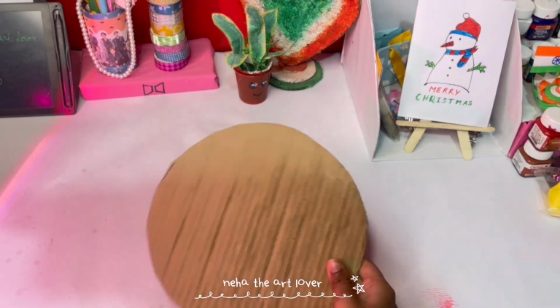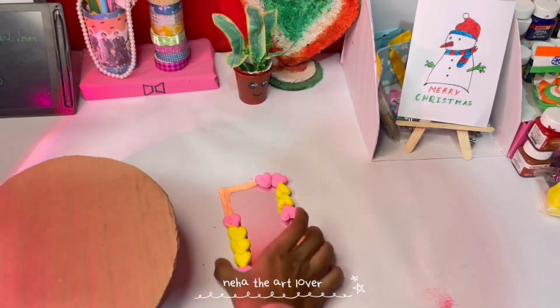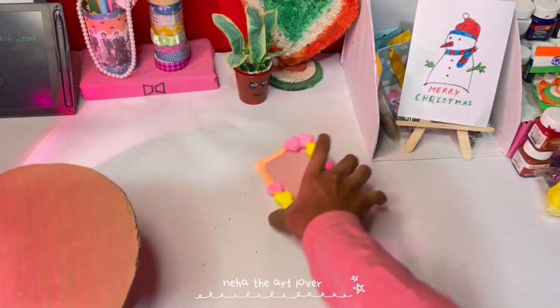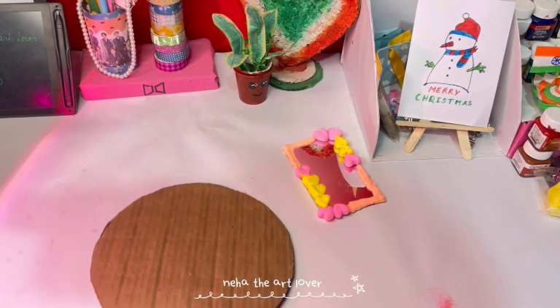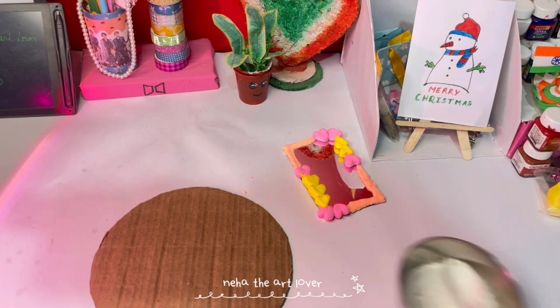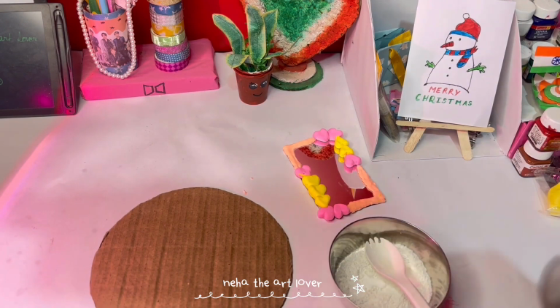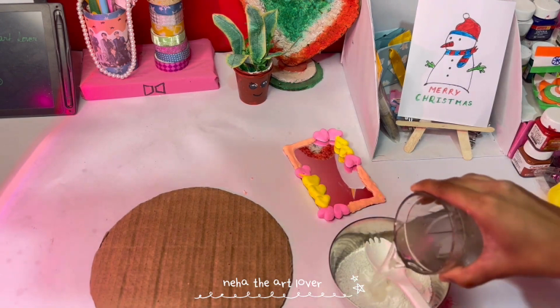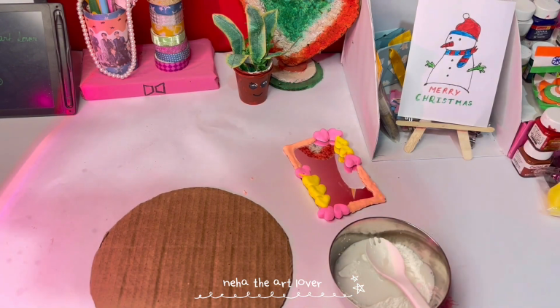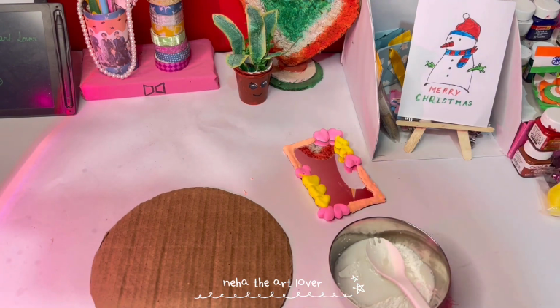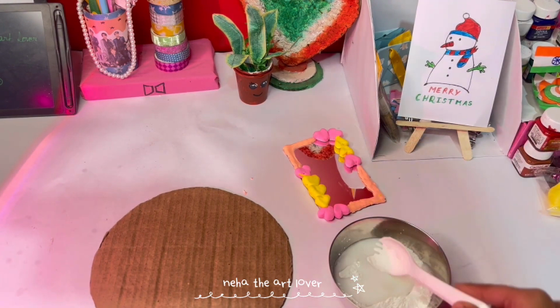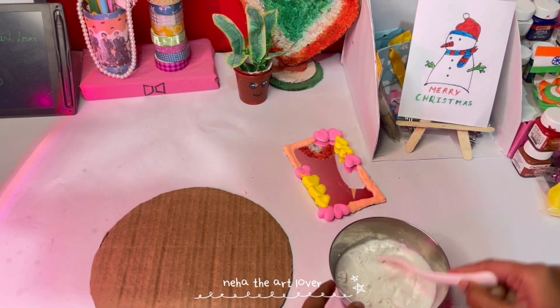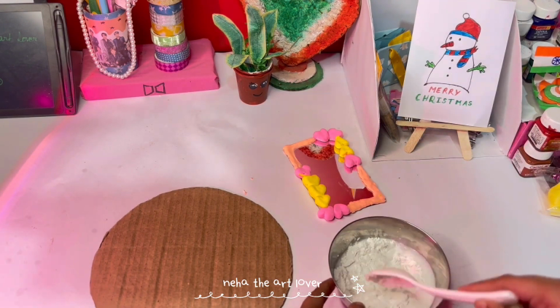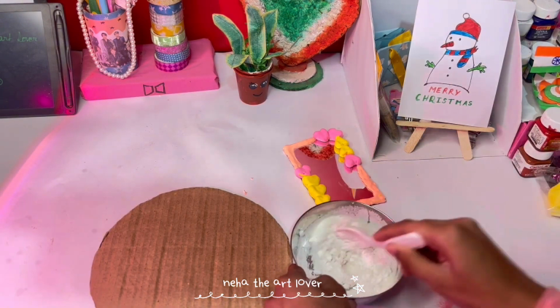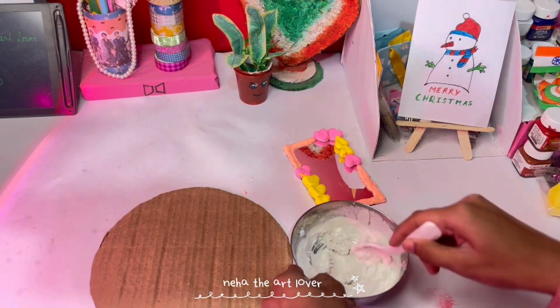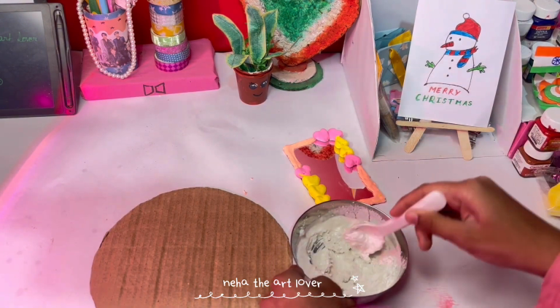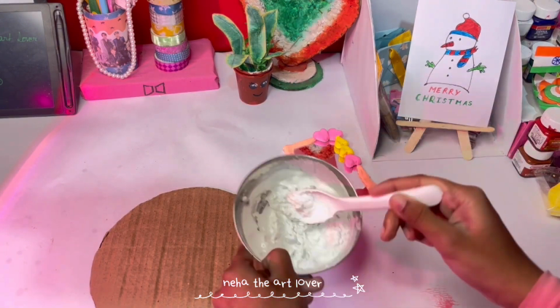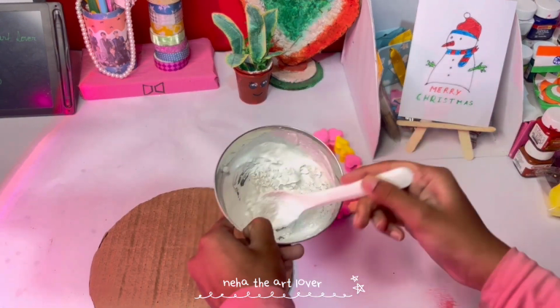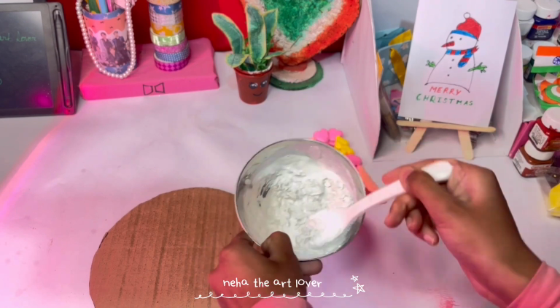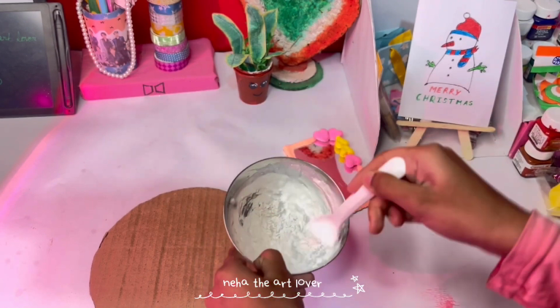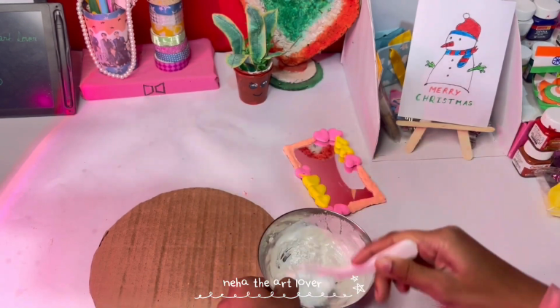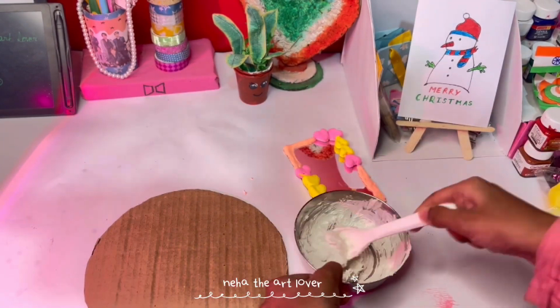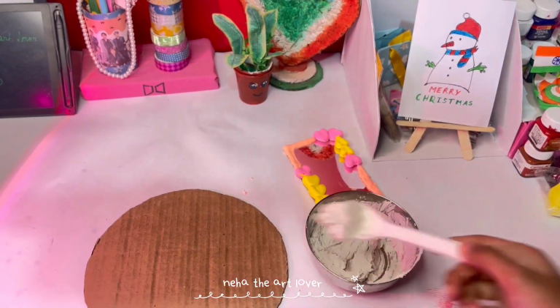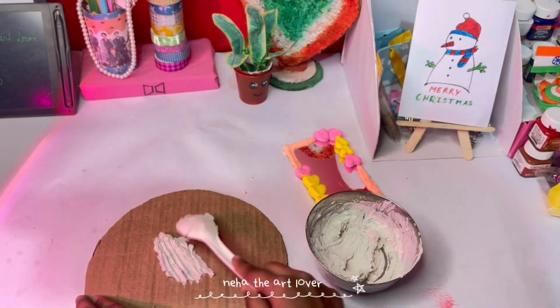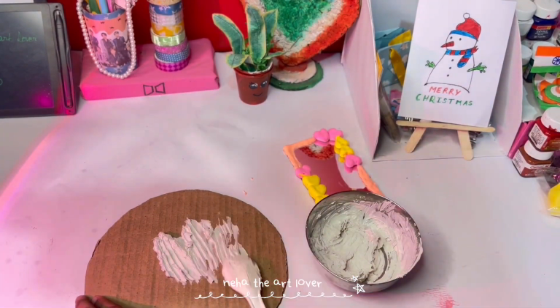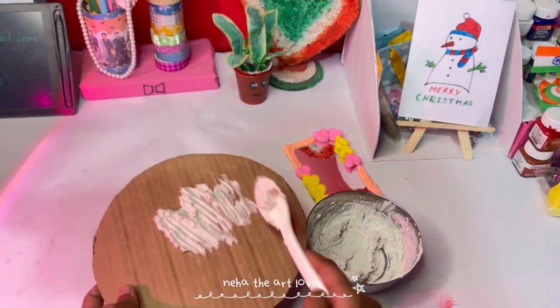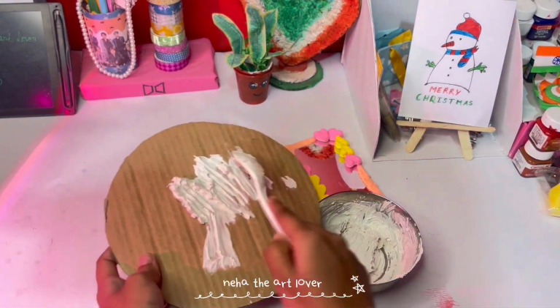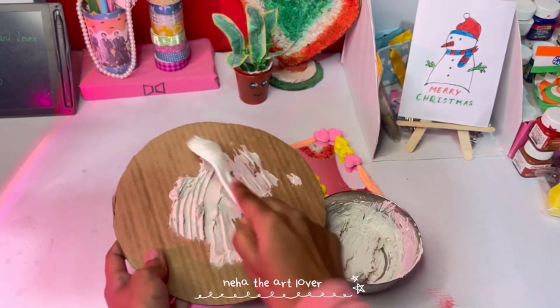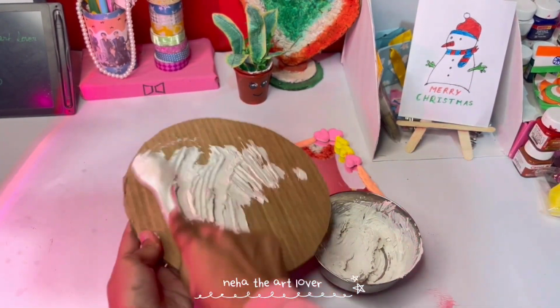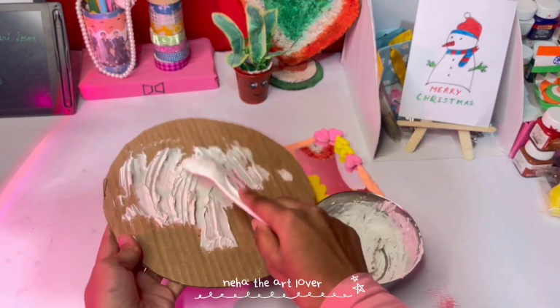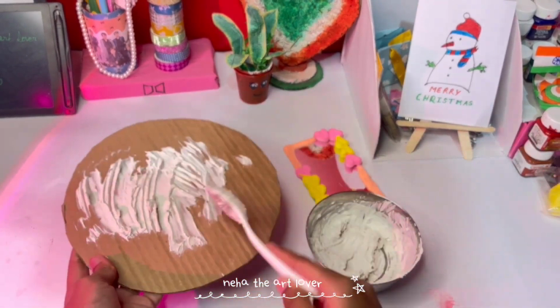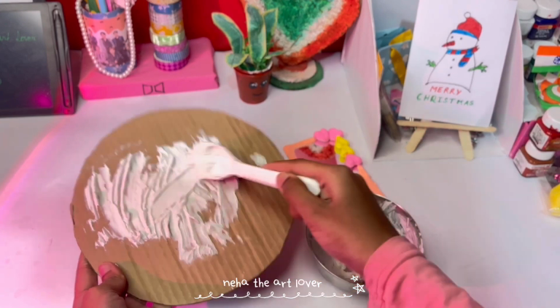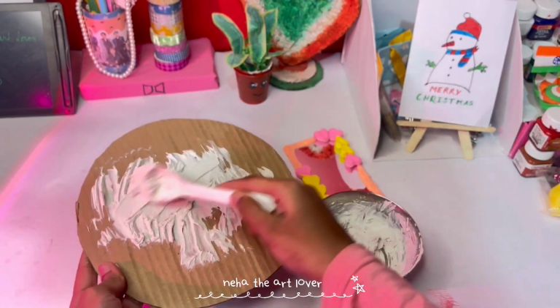I have cardboard, white putty, and water. I paste it on the cardboard. I don't want to add too much water. I used to add white putty and then it was fine.